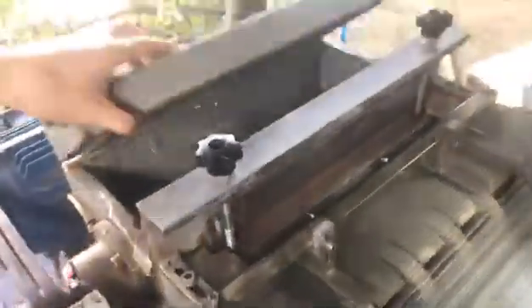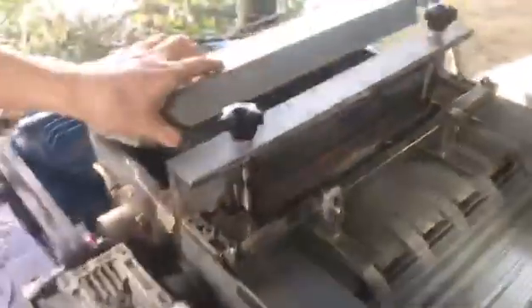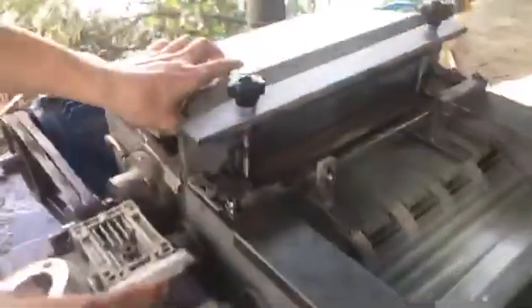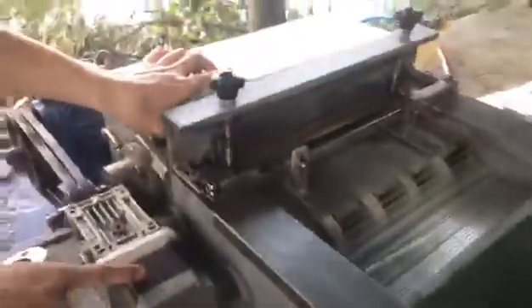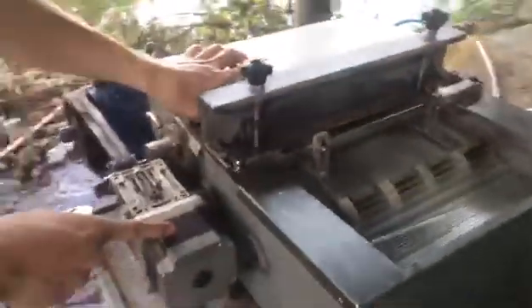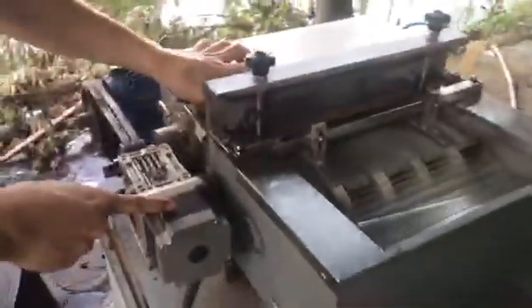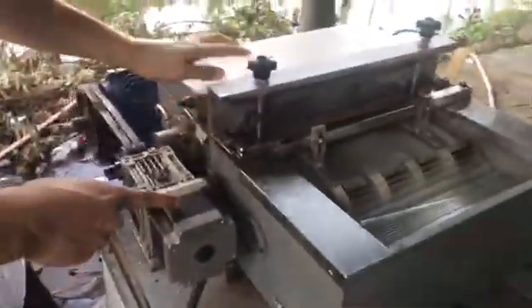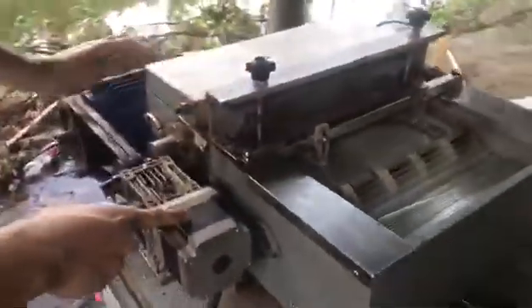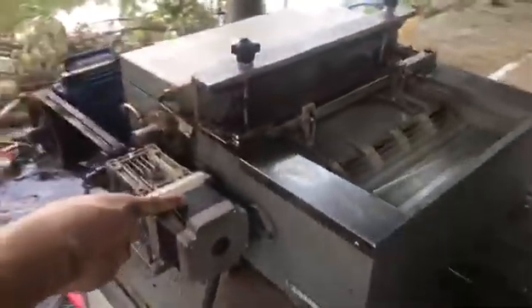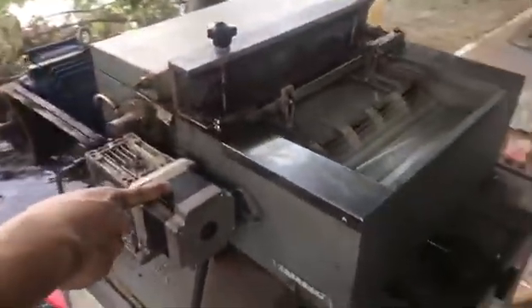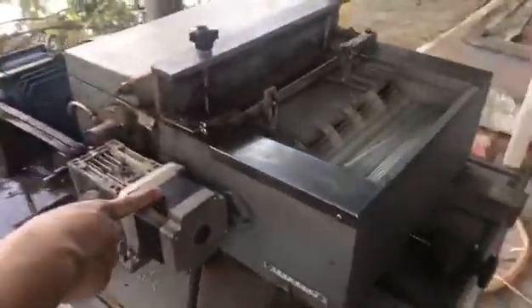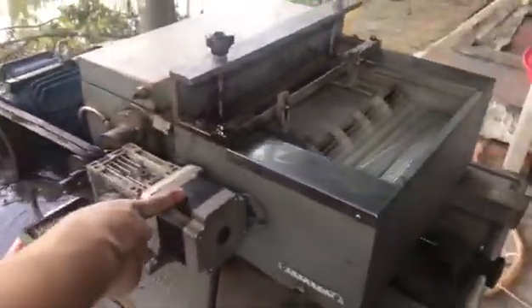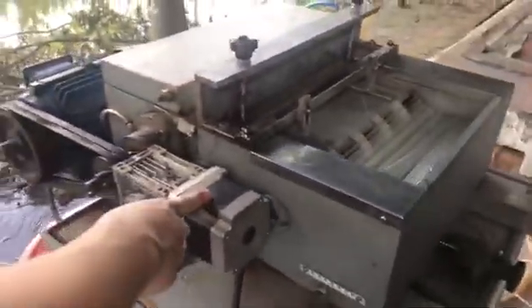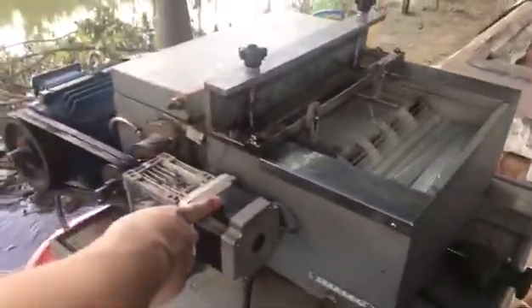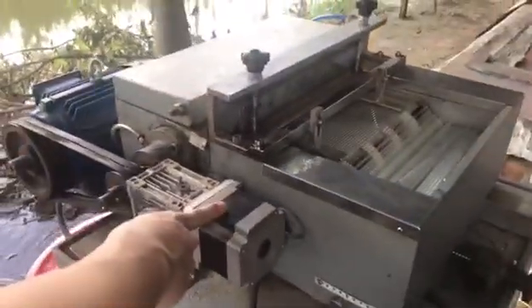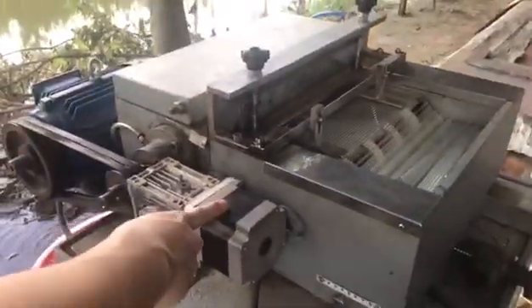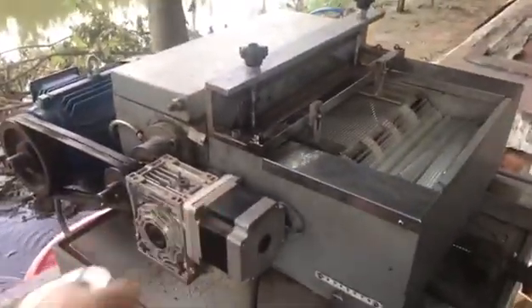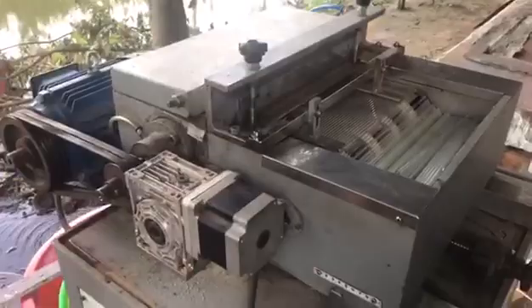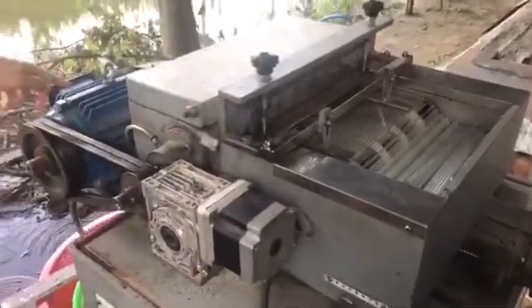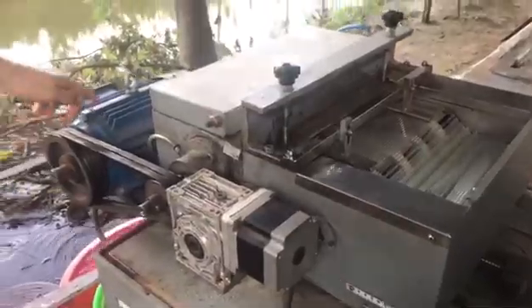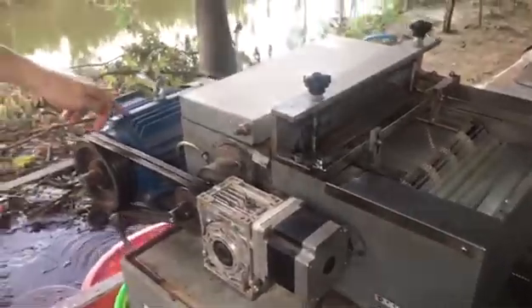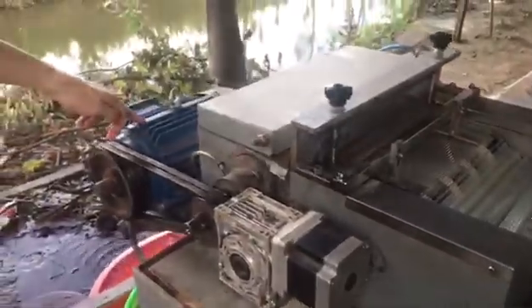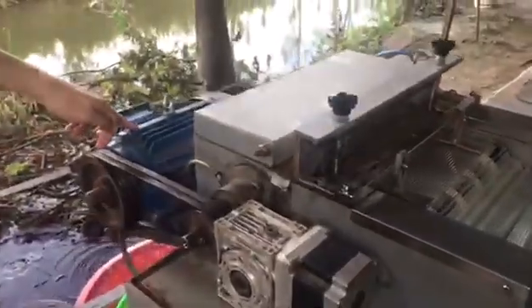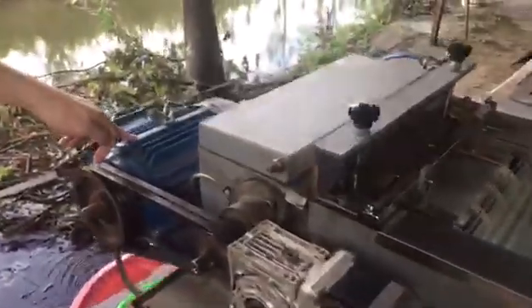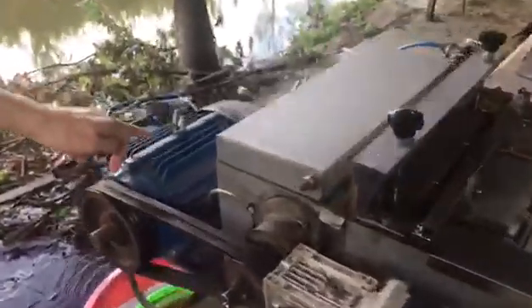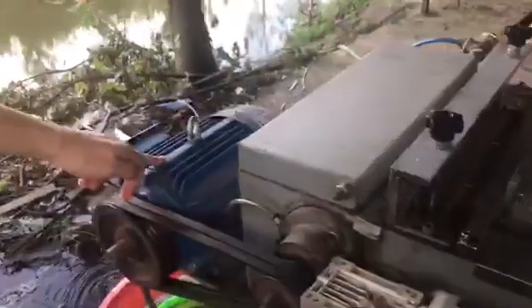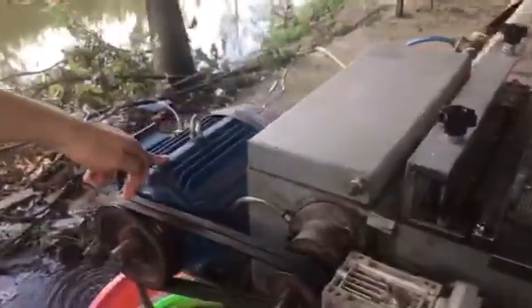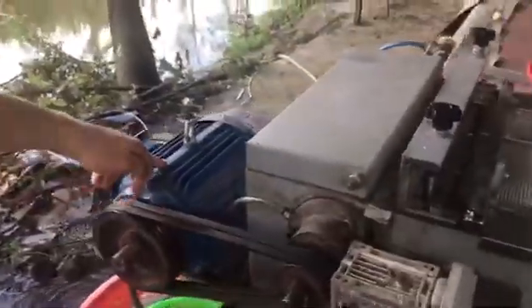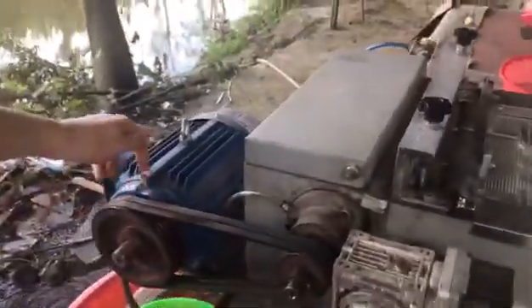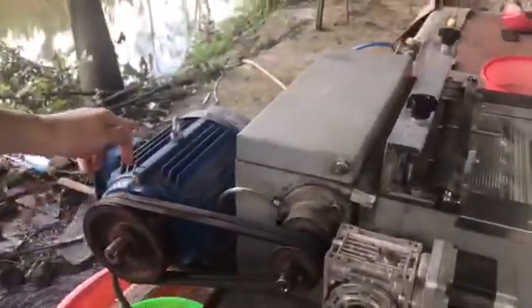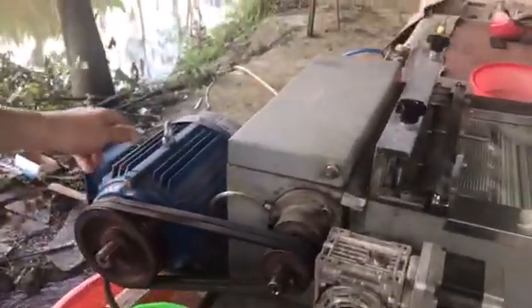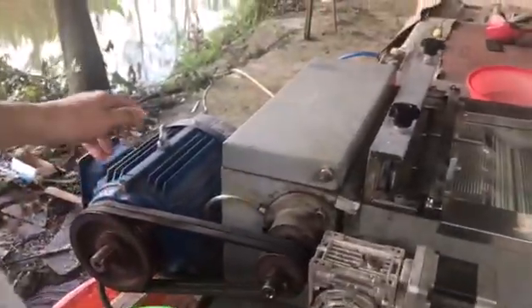This is the PE board motor. This is the main motor for the blade.